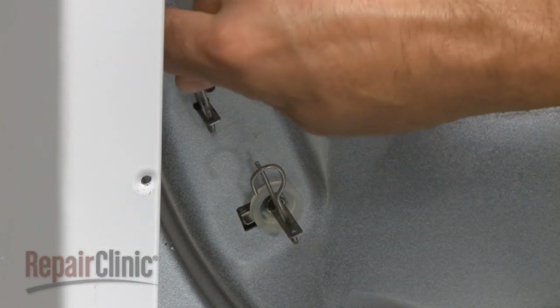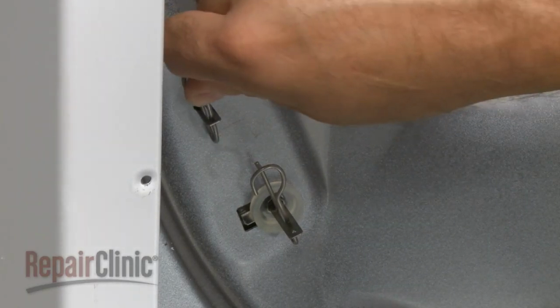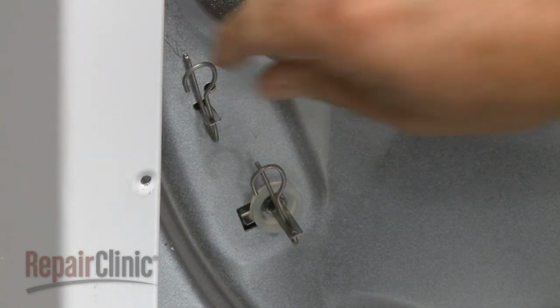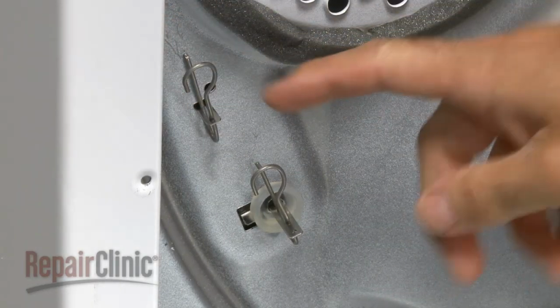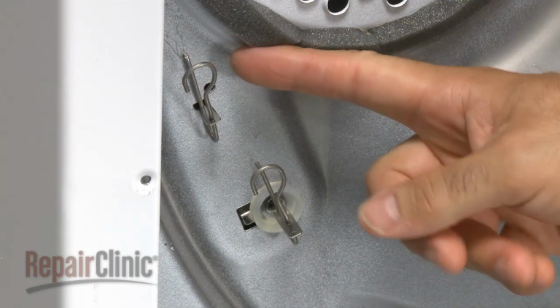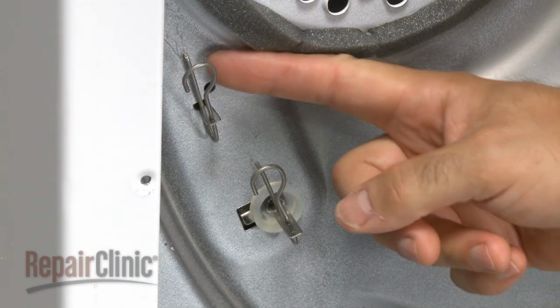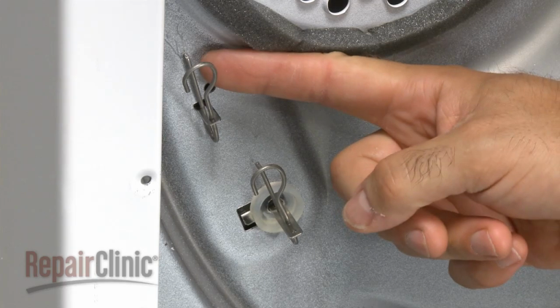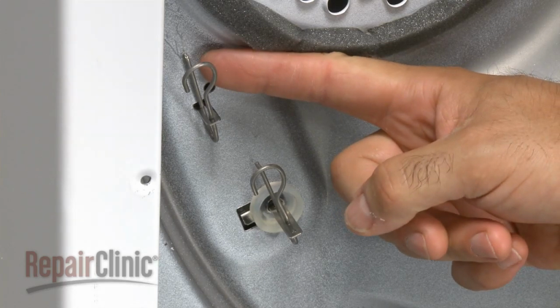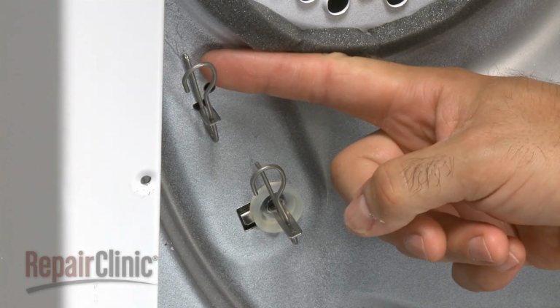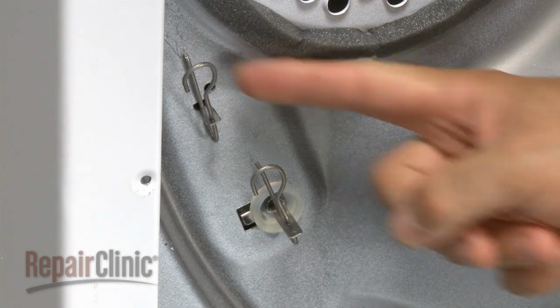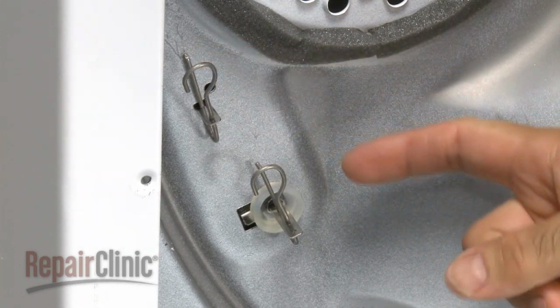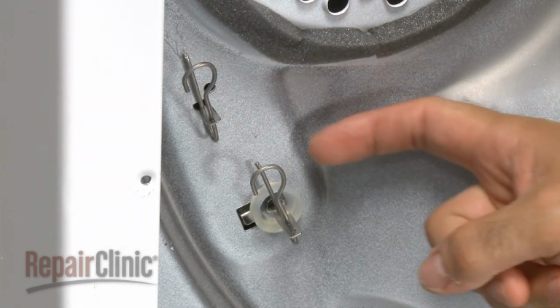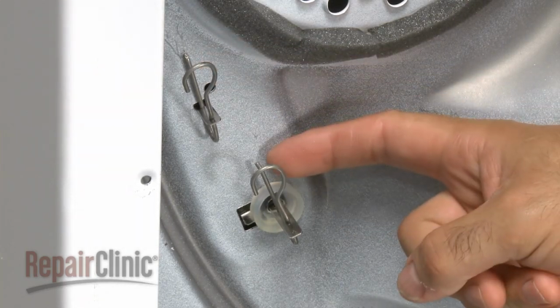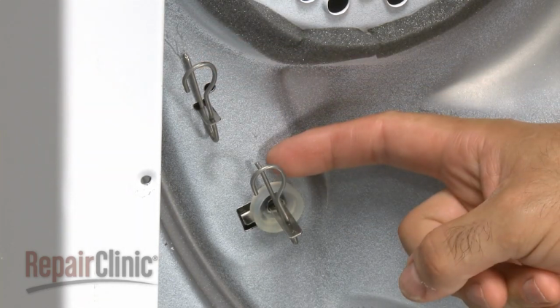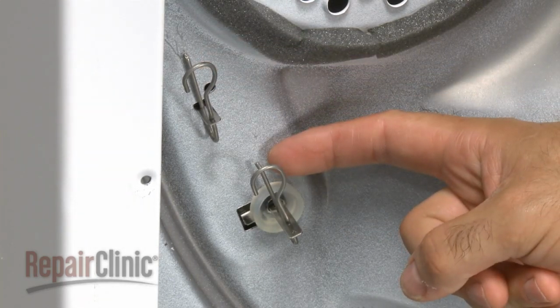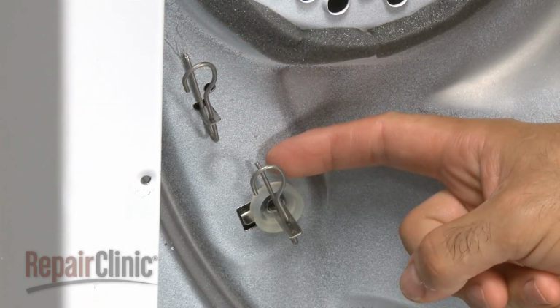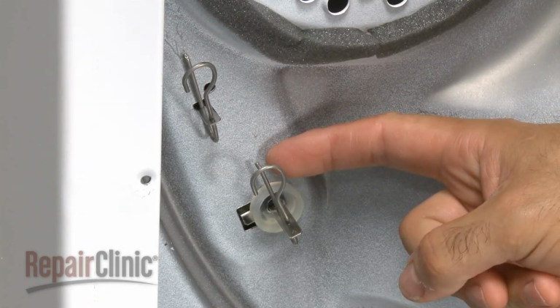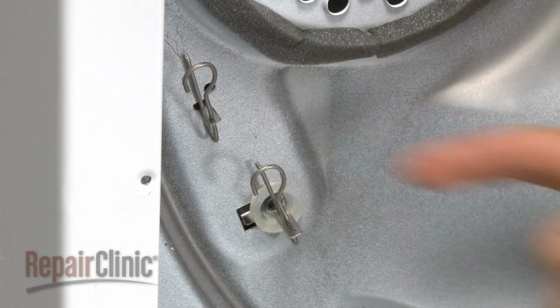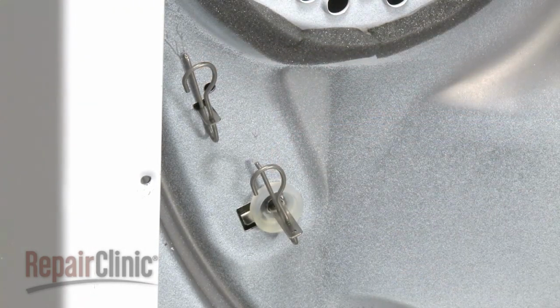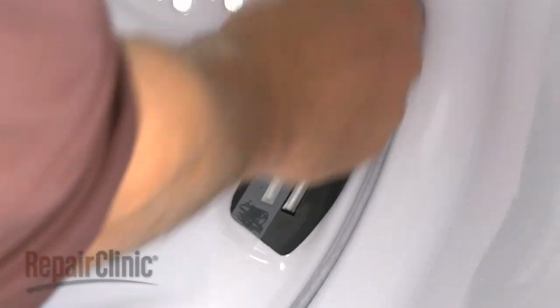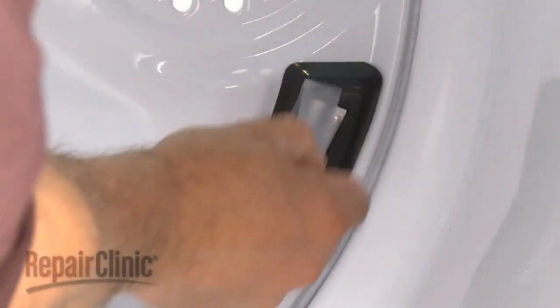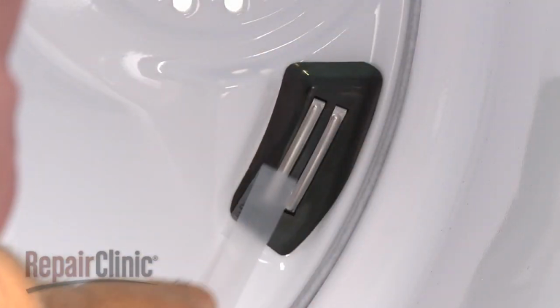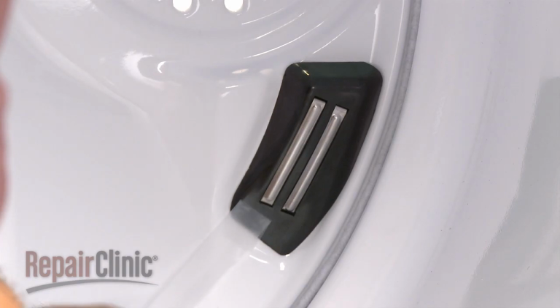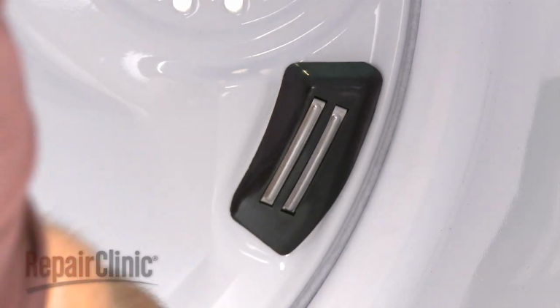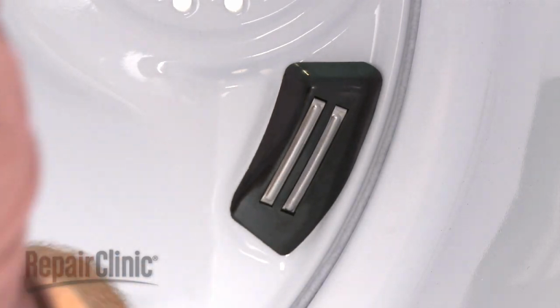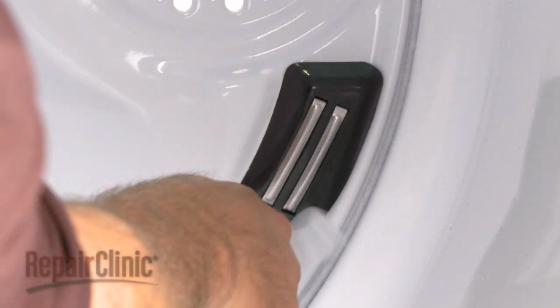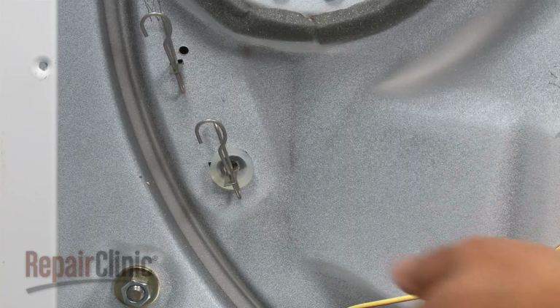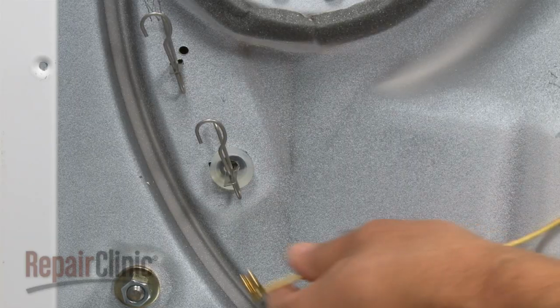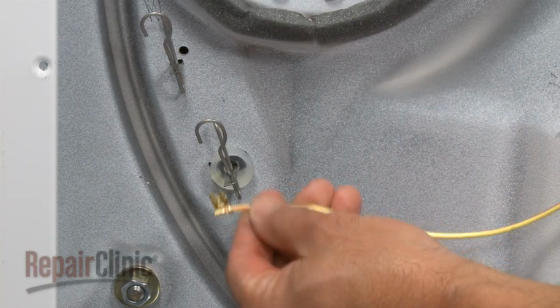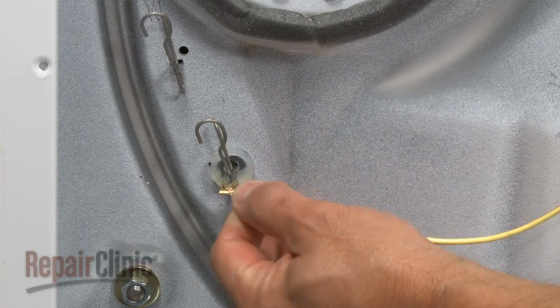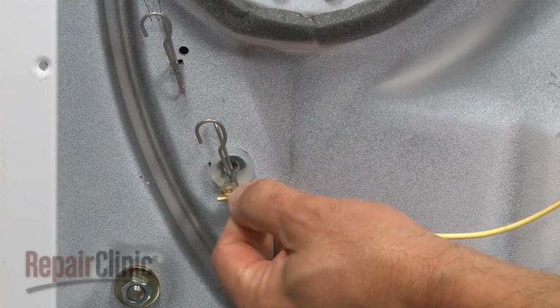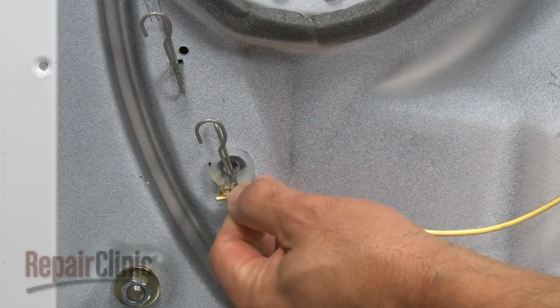Make sure the top clip is grounded to the bulkhead and the bottom clip is isolated from the bulkhead. Remove the tape and reattach the wire to the lower terminal.